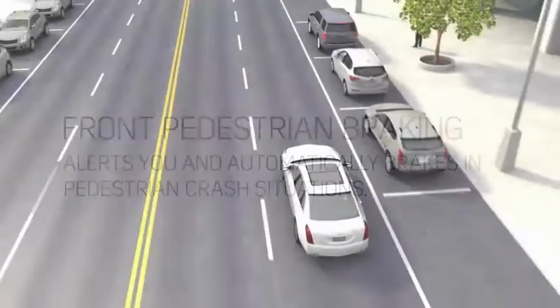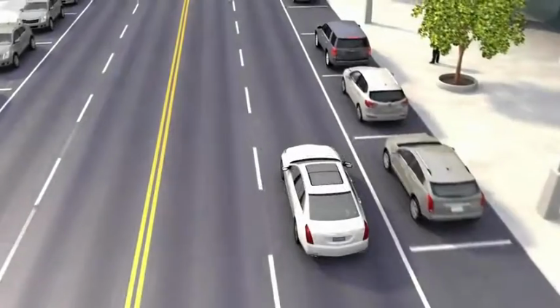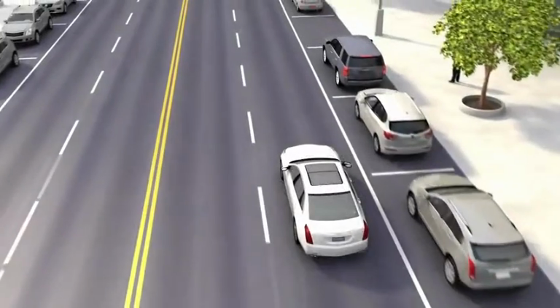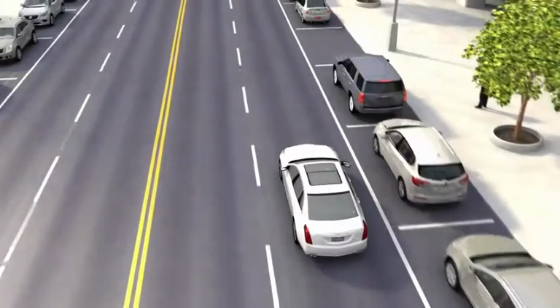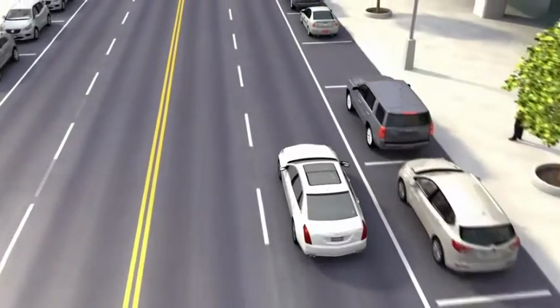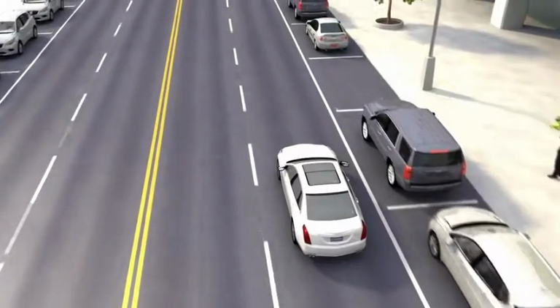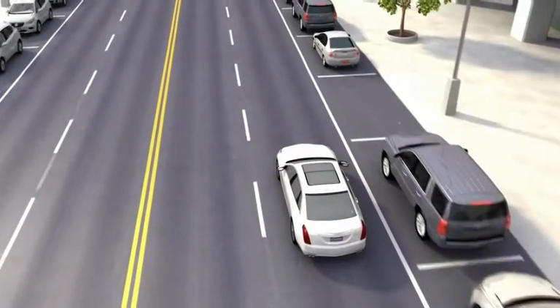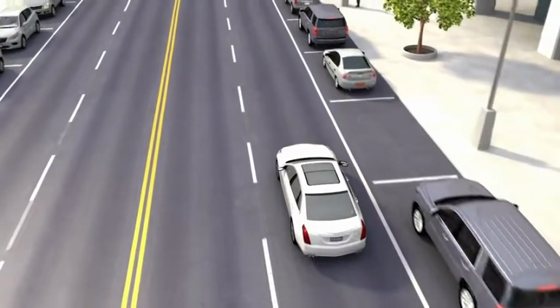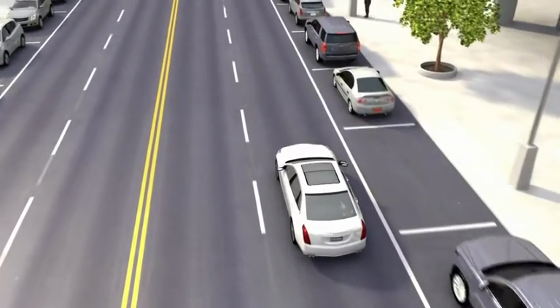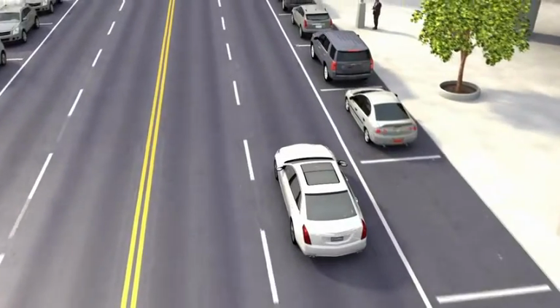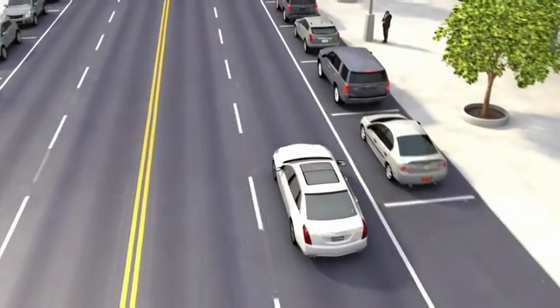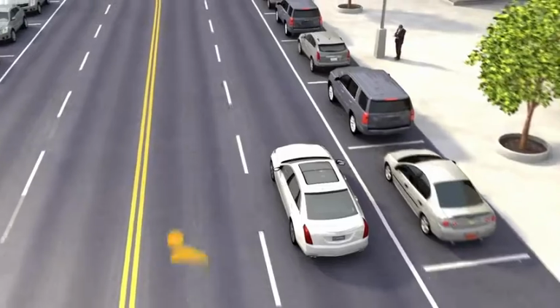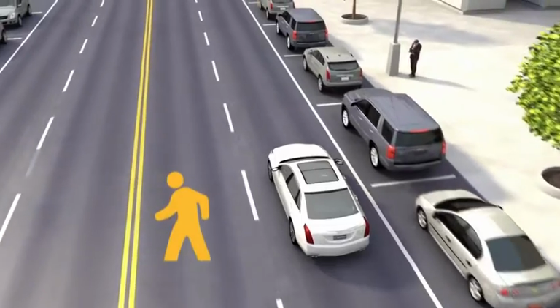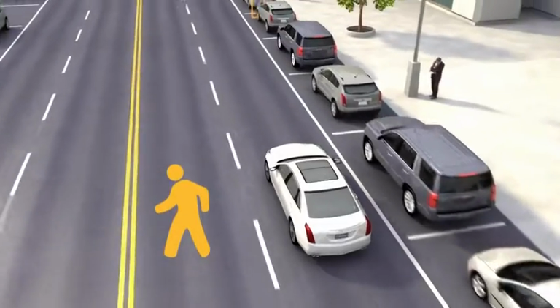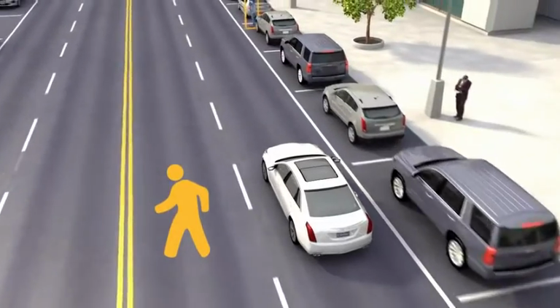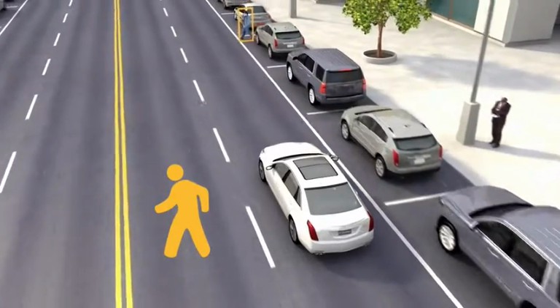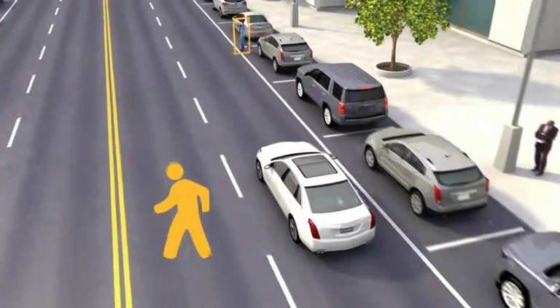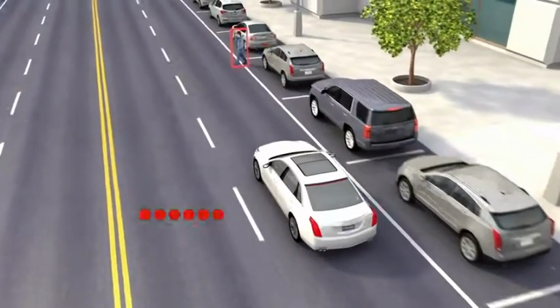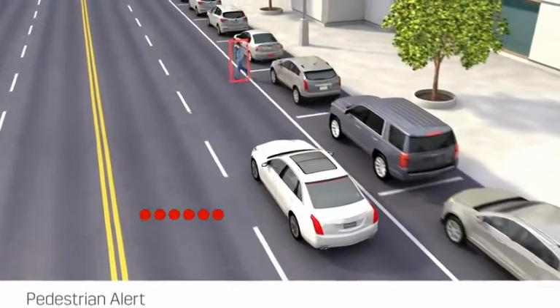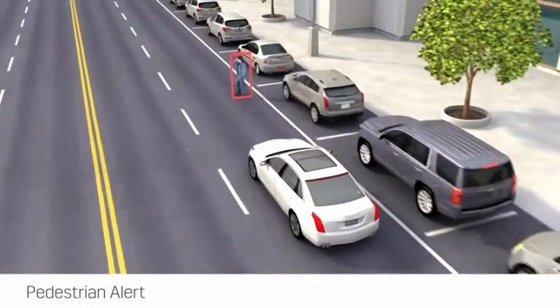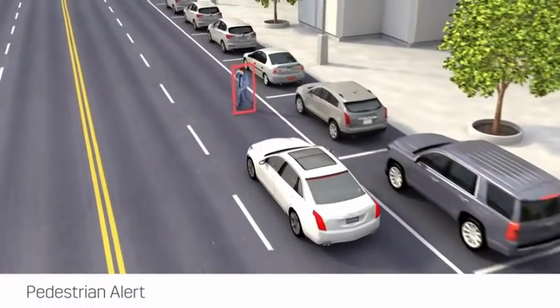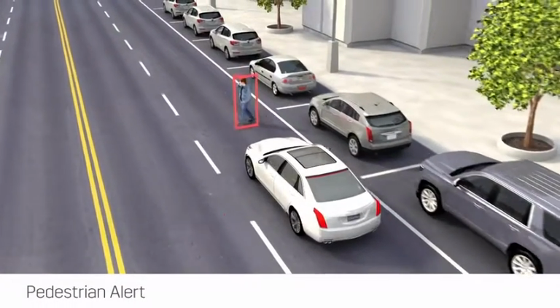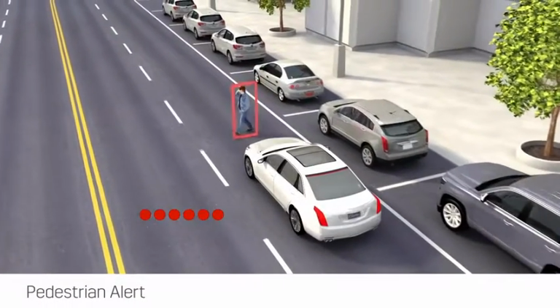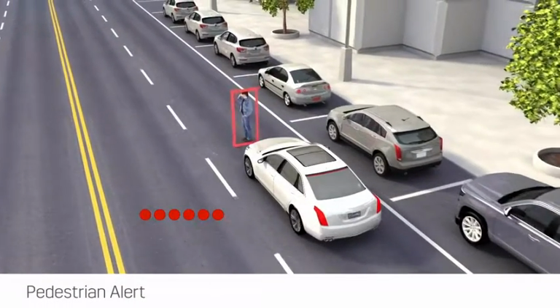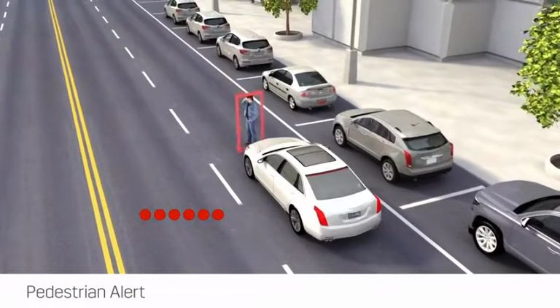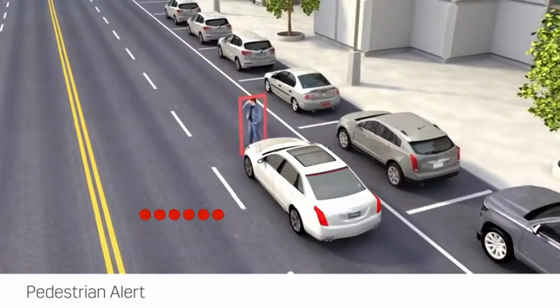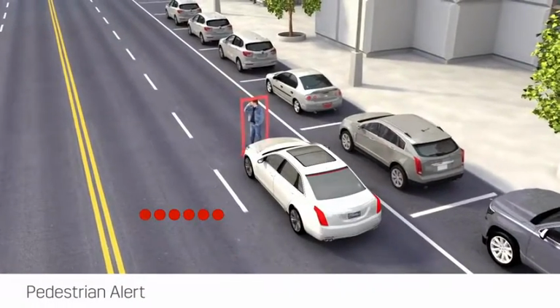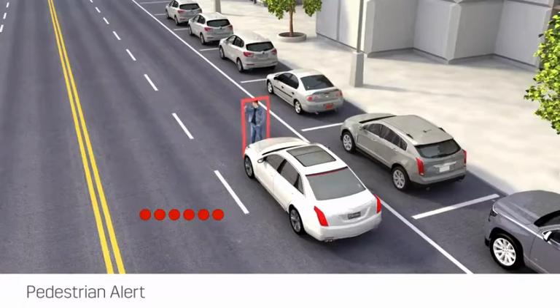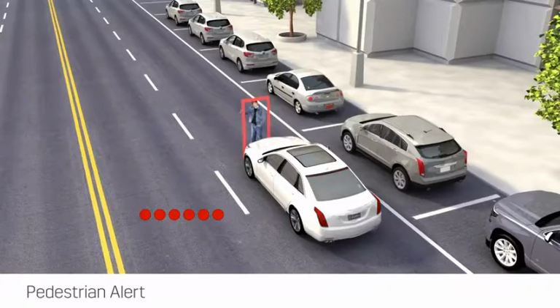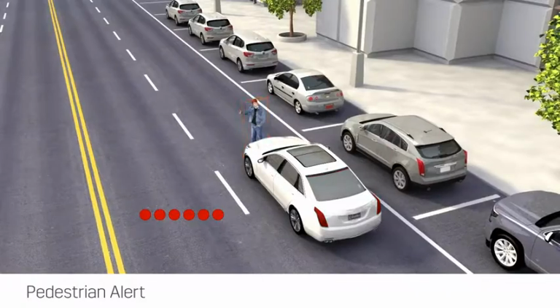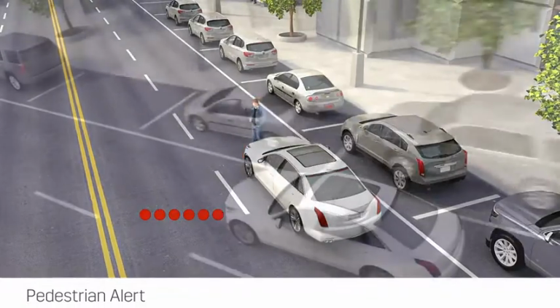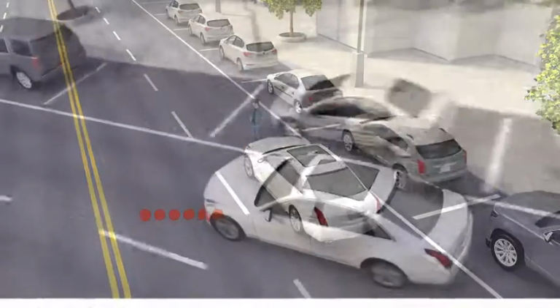In some emergency front-end collision situations, the front pedestrian braking feature may help reduce injury or avoid the collision by applying the brakes automatically or enhancing your braking.